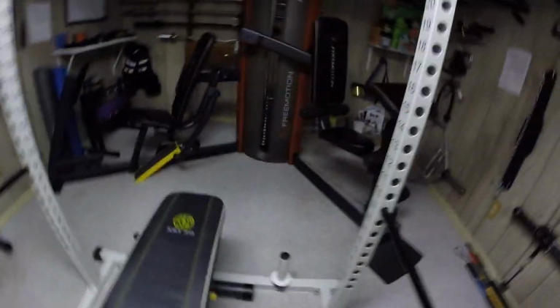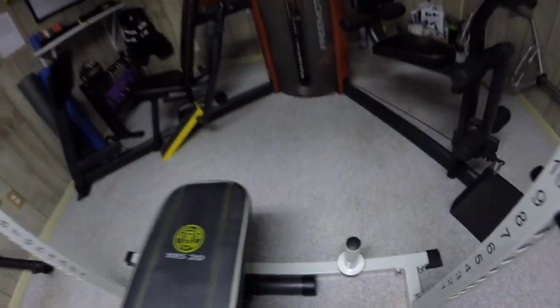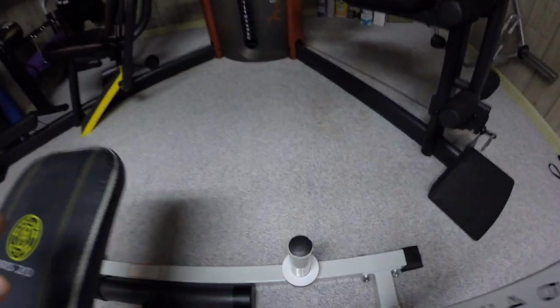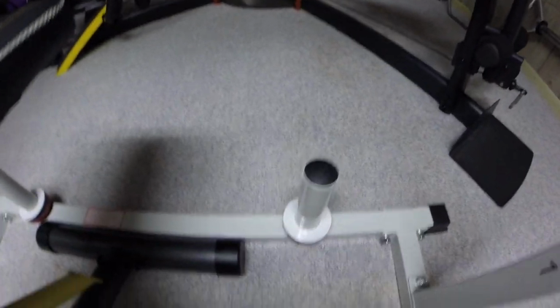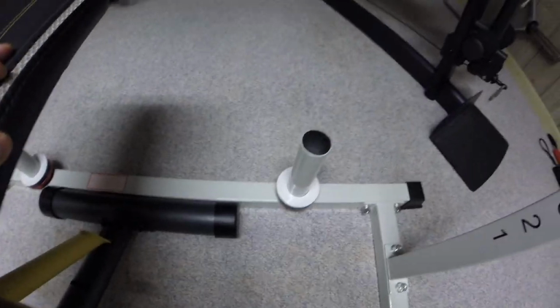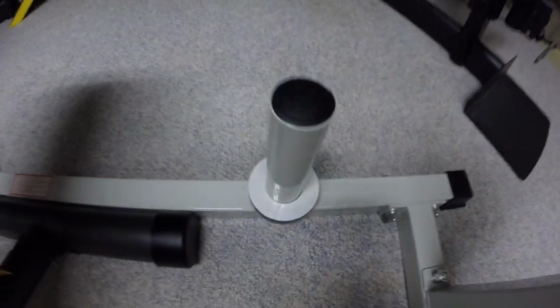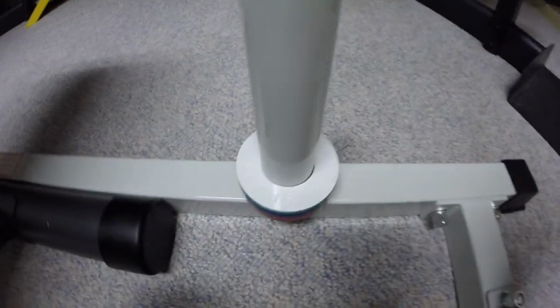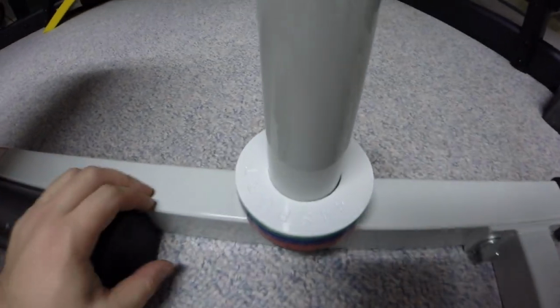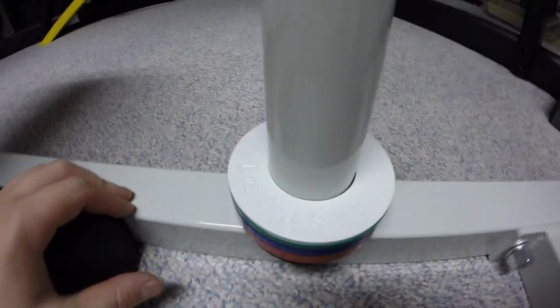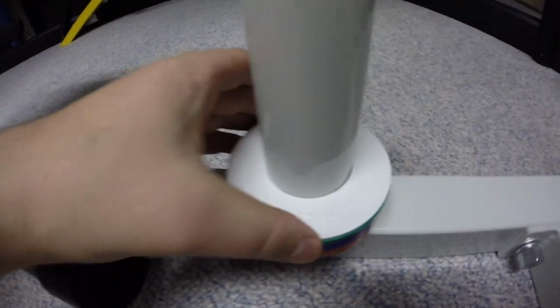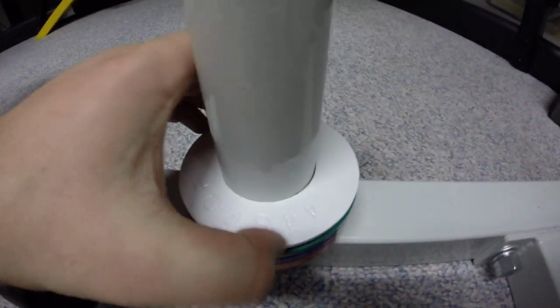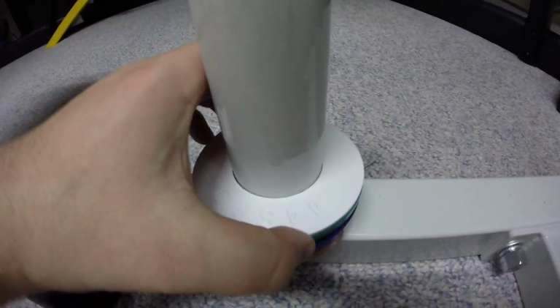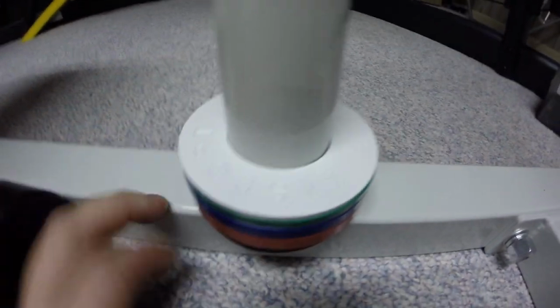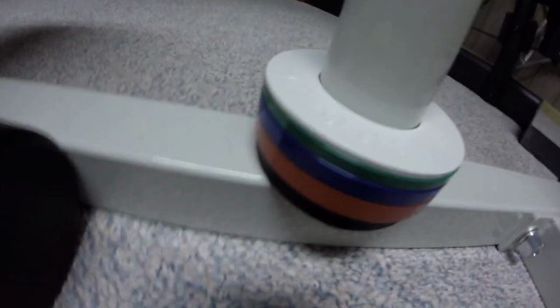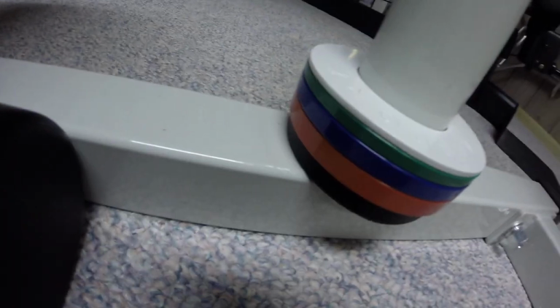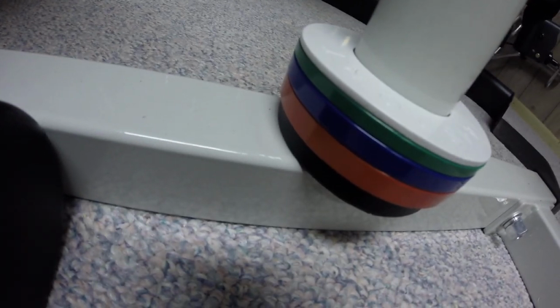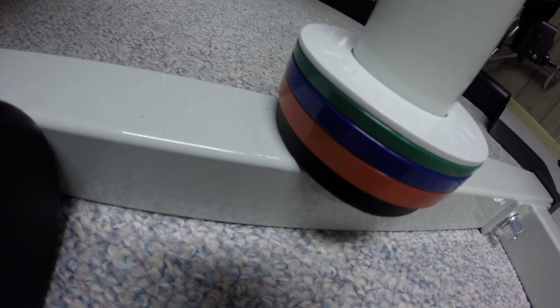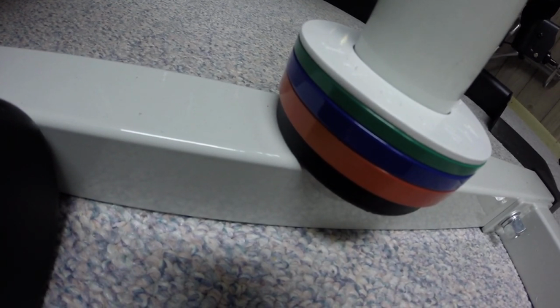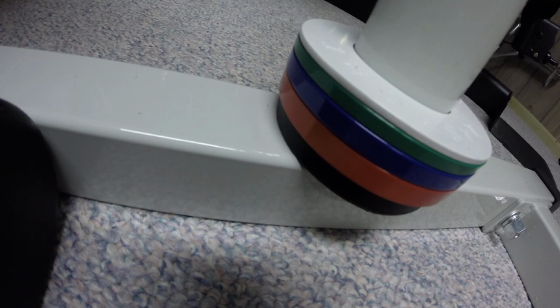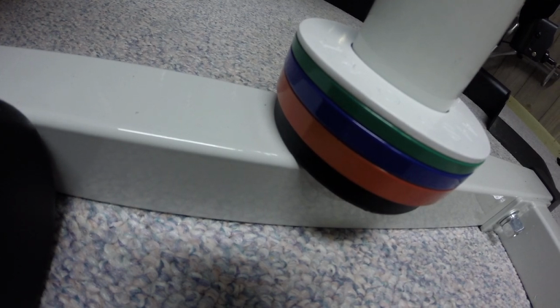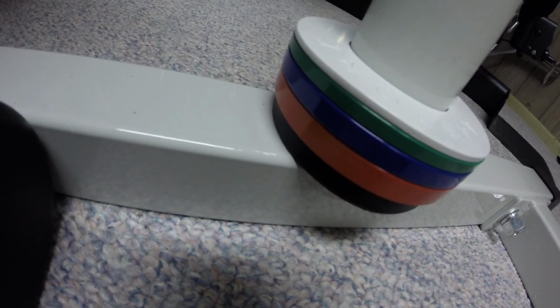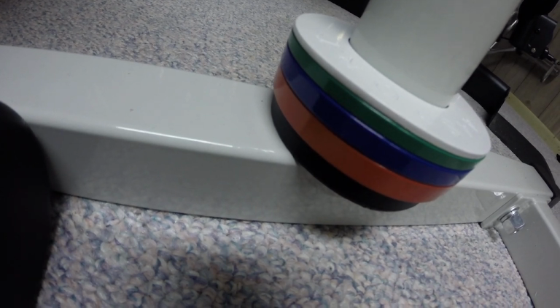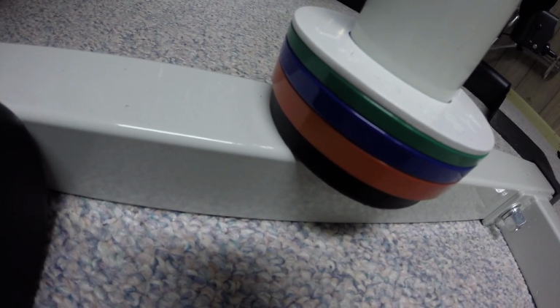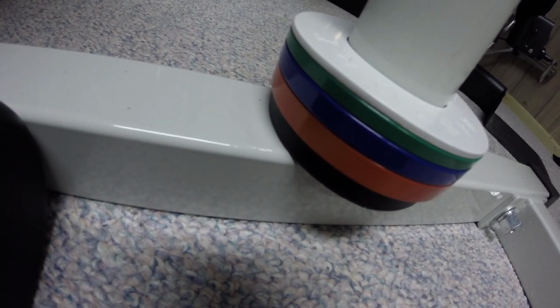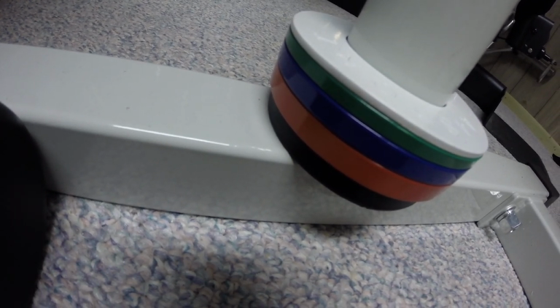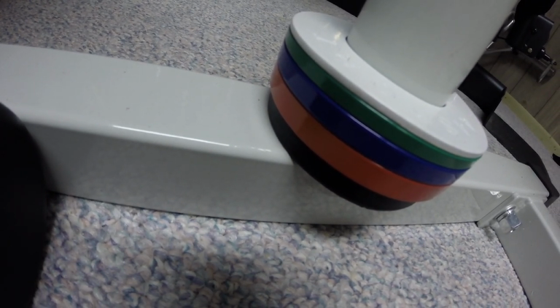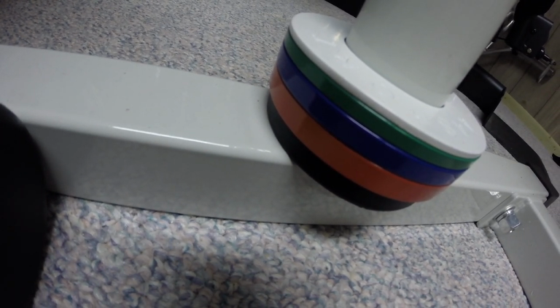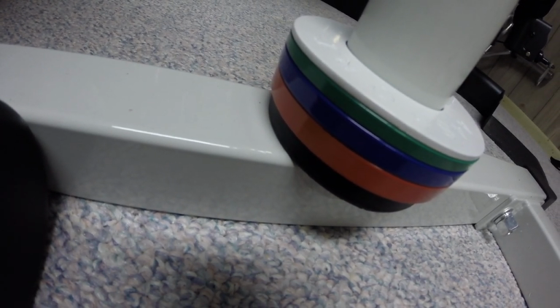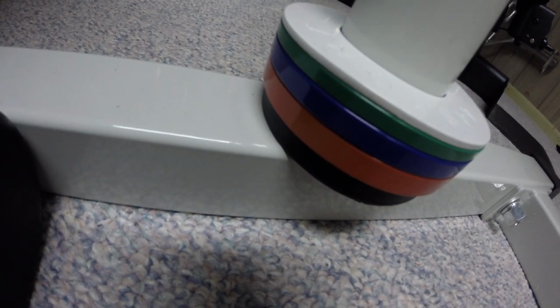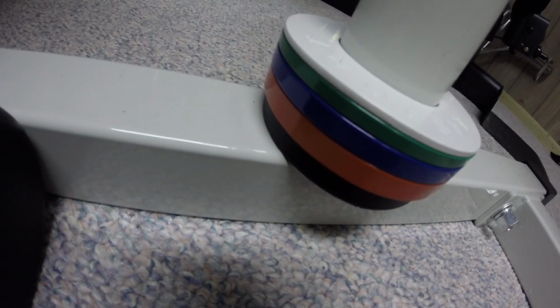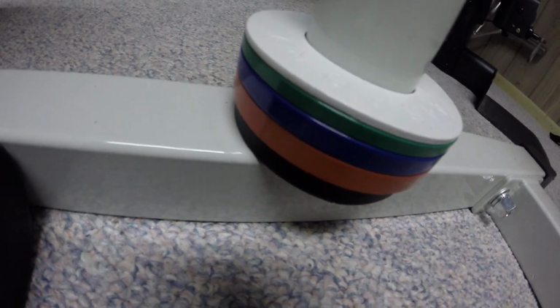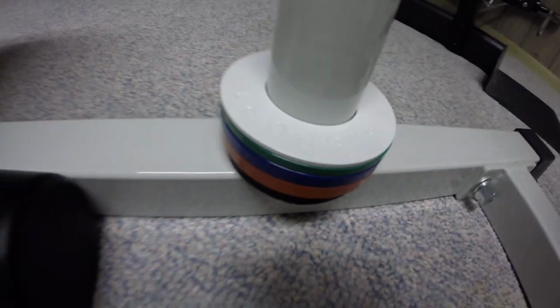And down here we have my fraction plates. The white one is a quarter pound, the green one is half a pound, the blue one is three quarters, and the red one is one pound.